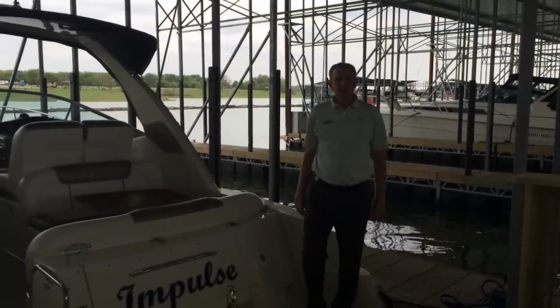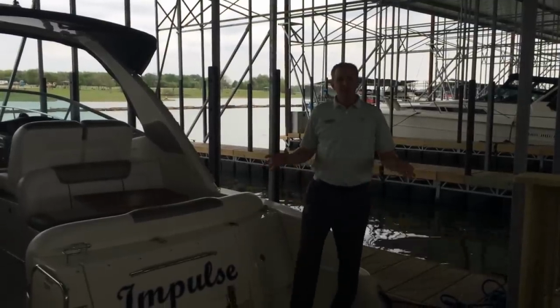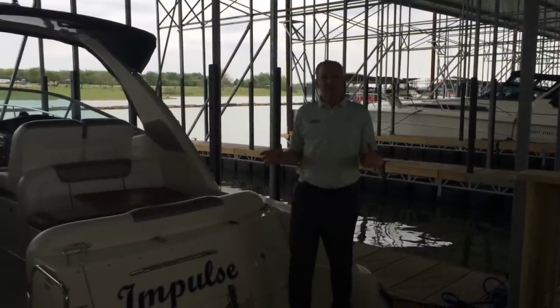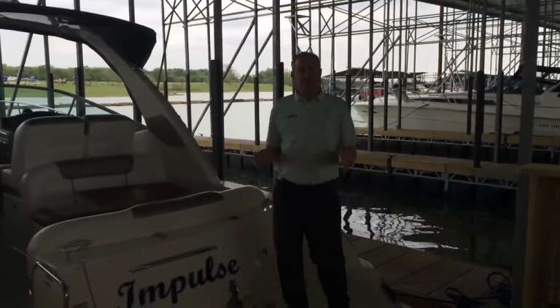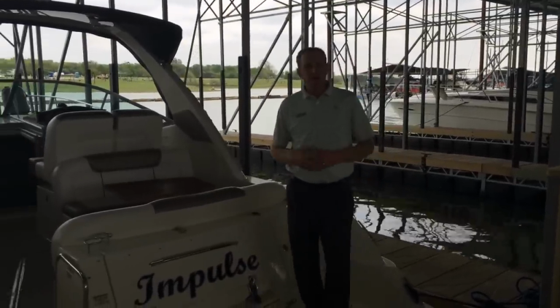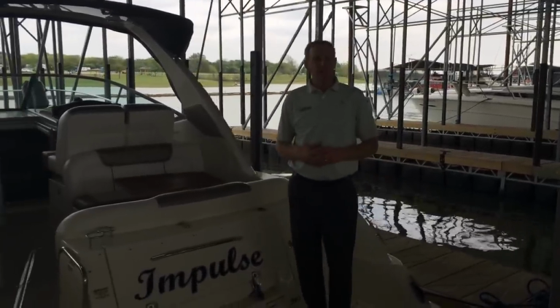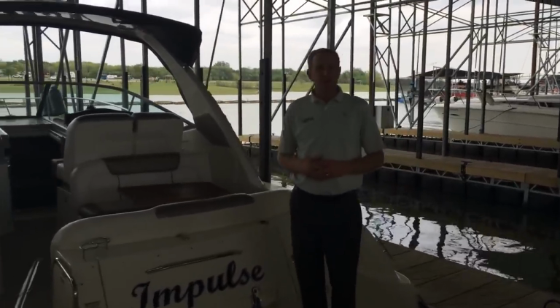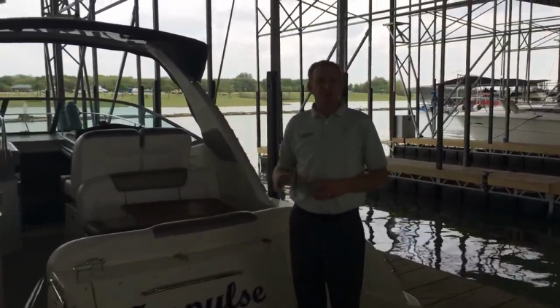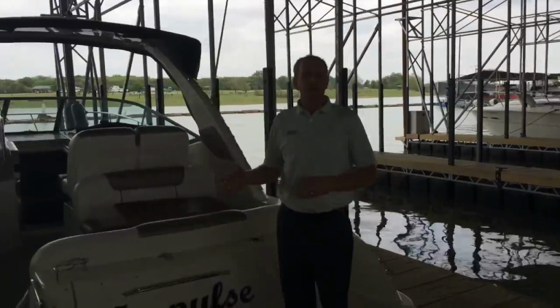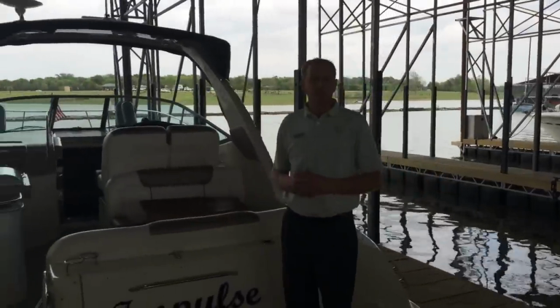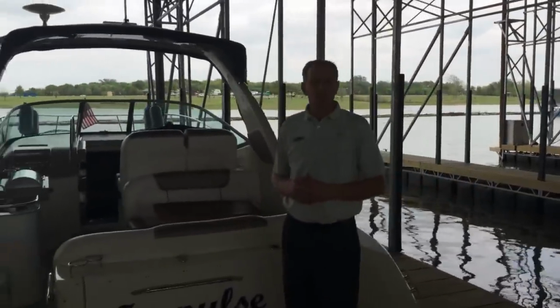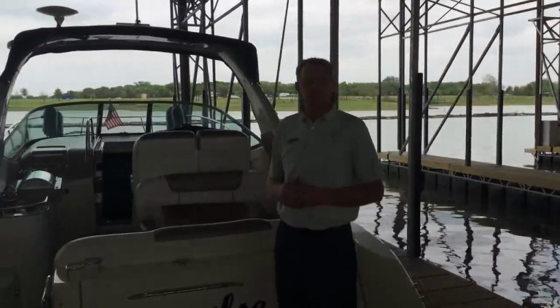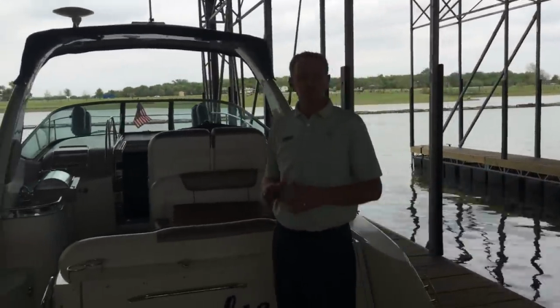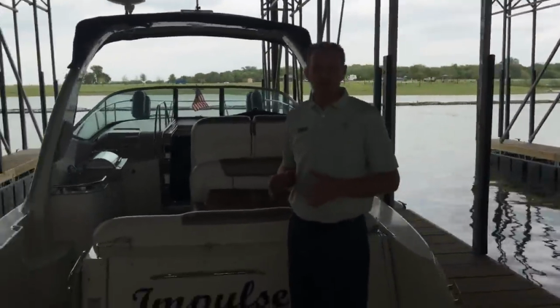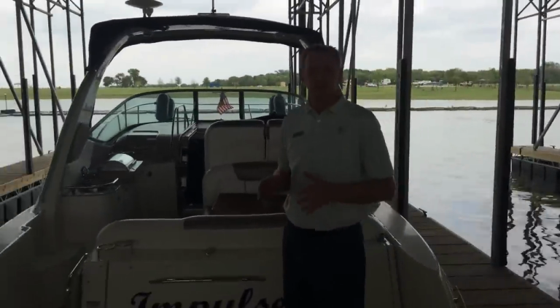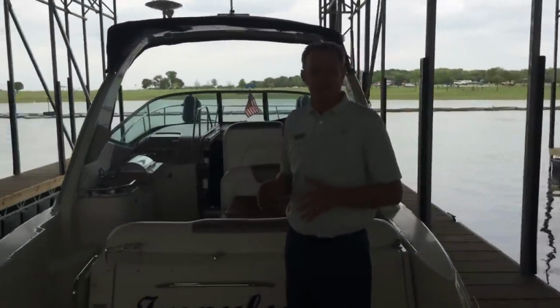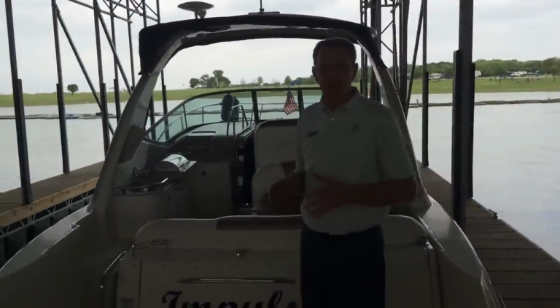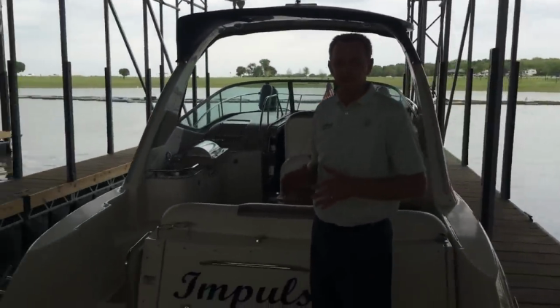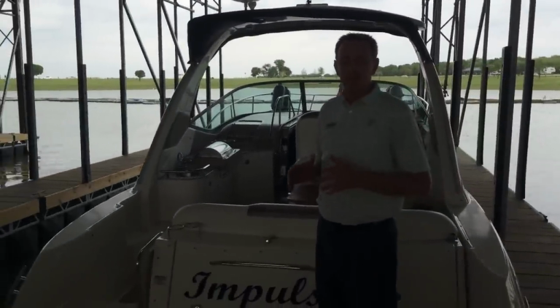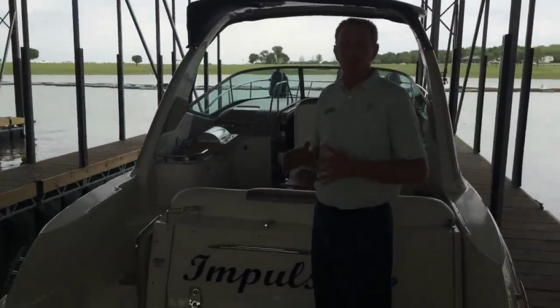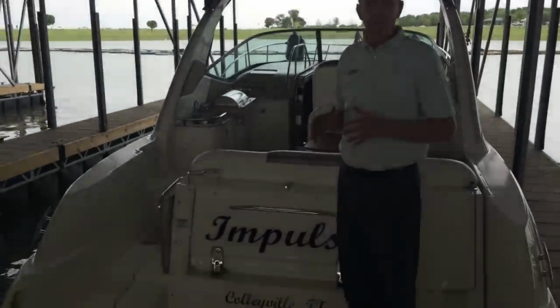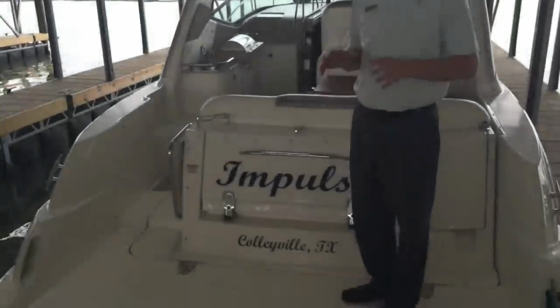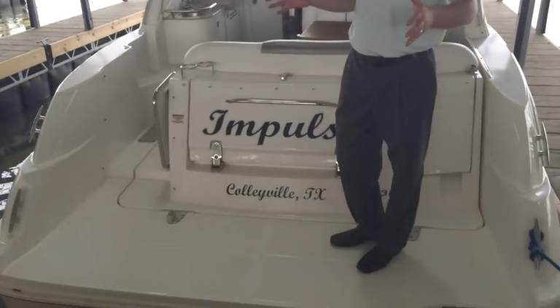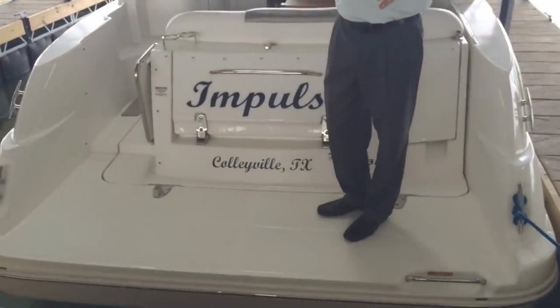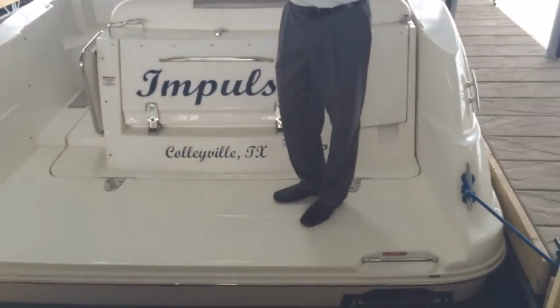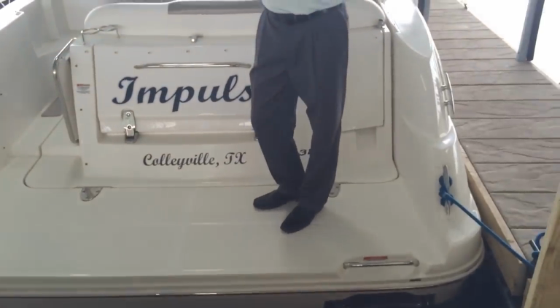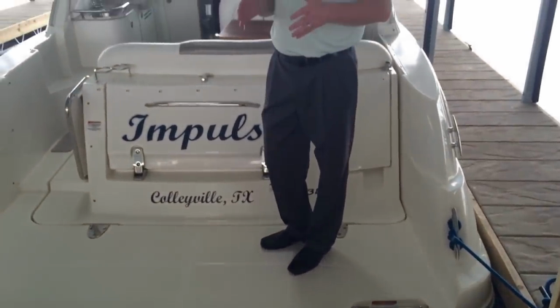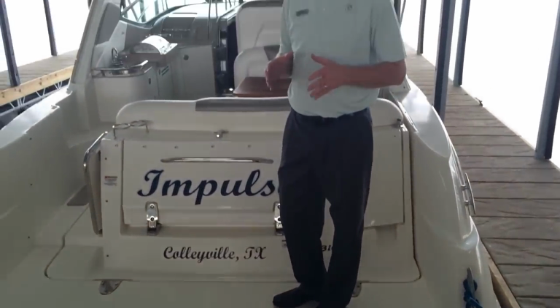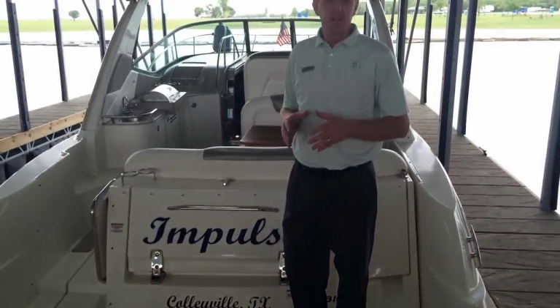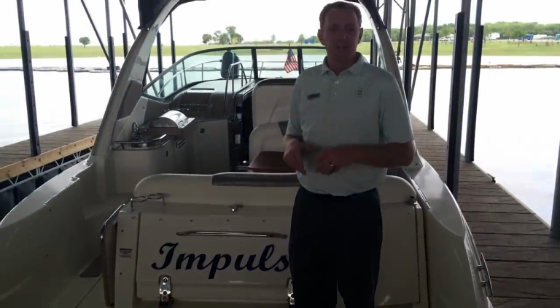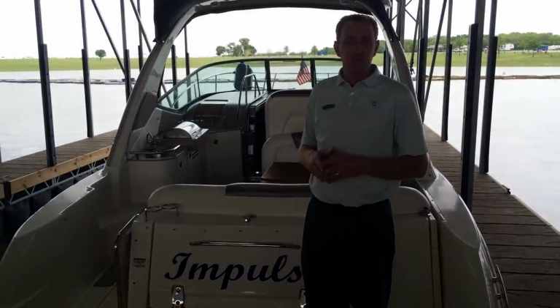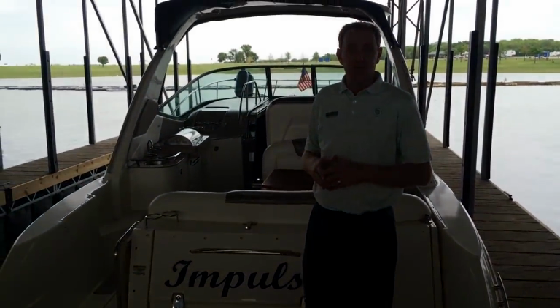Hey, Brendan Bailey here with the MarineMax Dallas Yacht Center. We want to bring you another one of our new listings. This is the 2007 310 Sundancer — an incredible layout. This is laid out exactly like the 2015 330 Sundancer that you know of today.